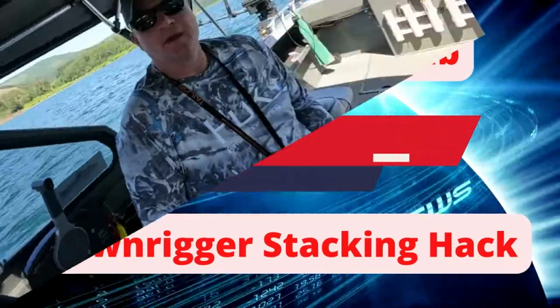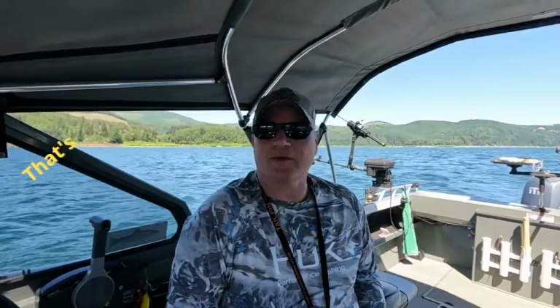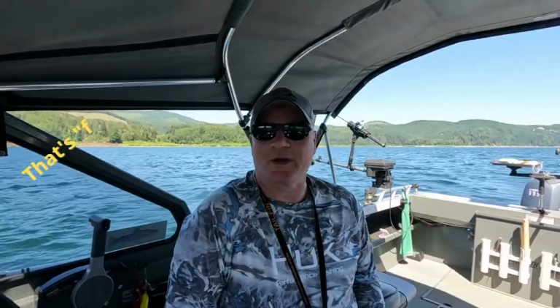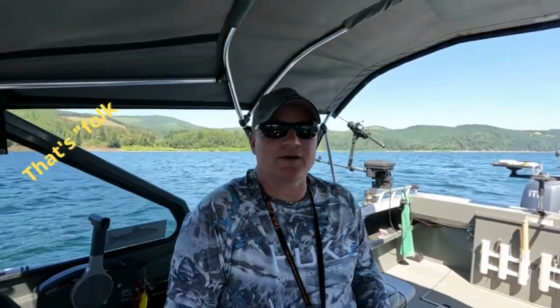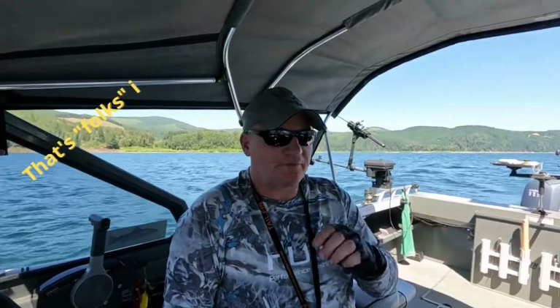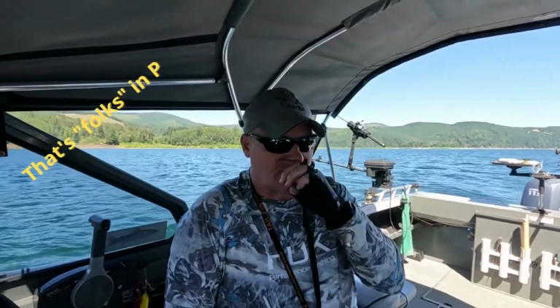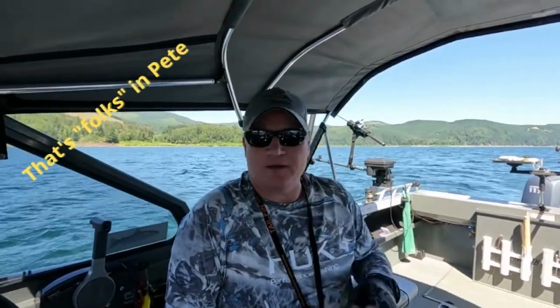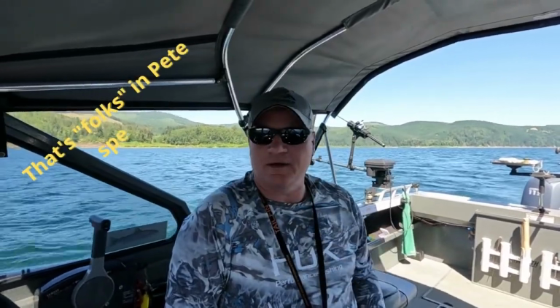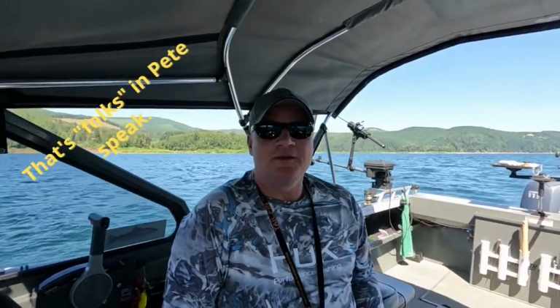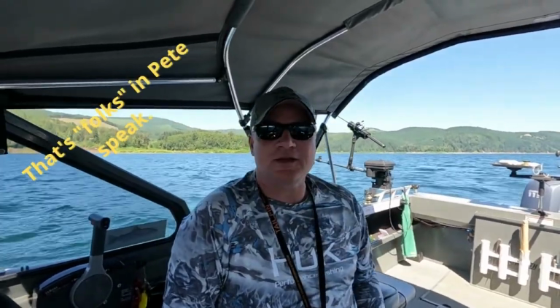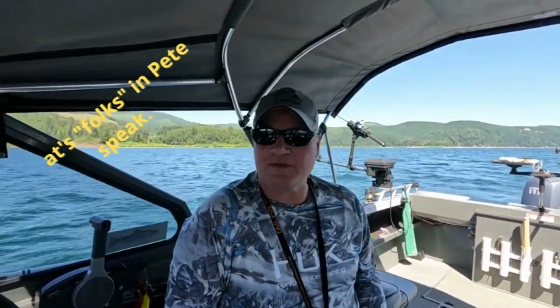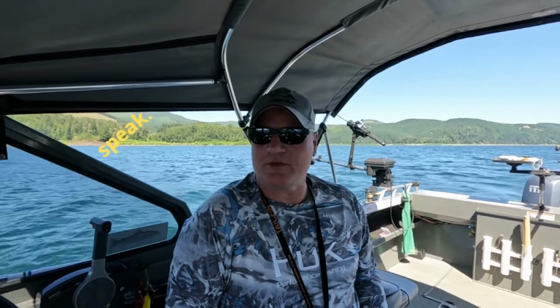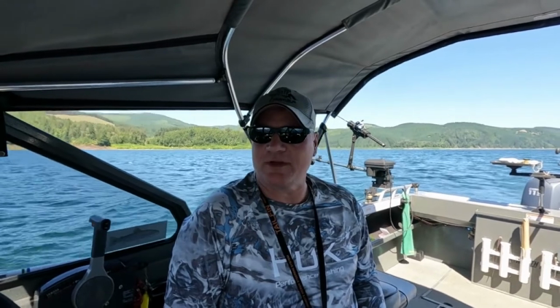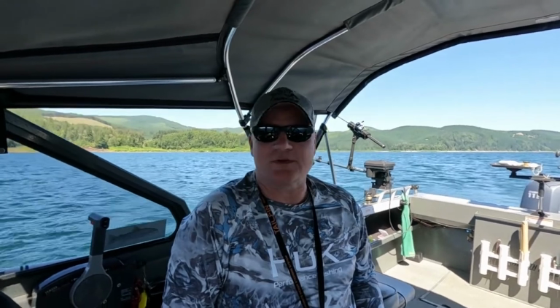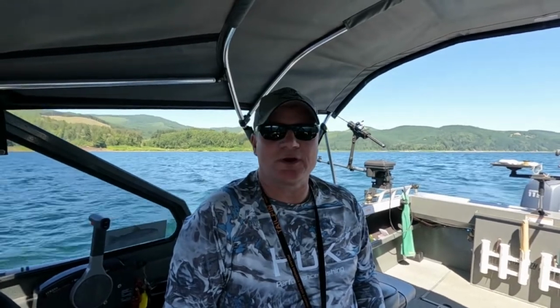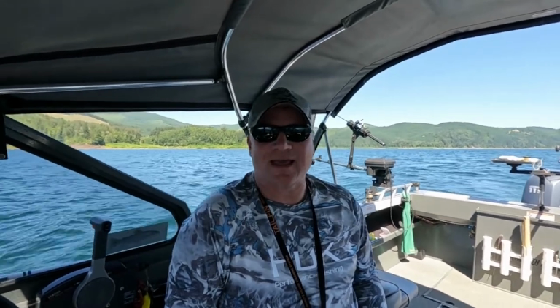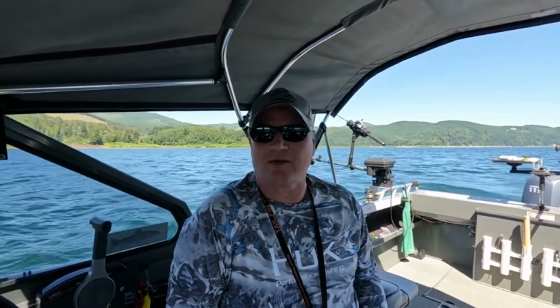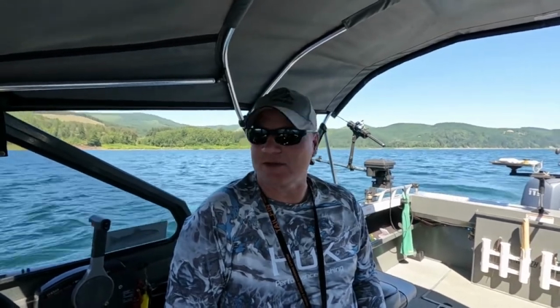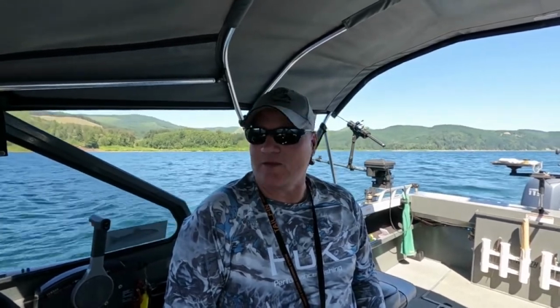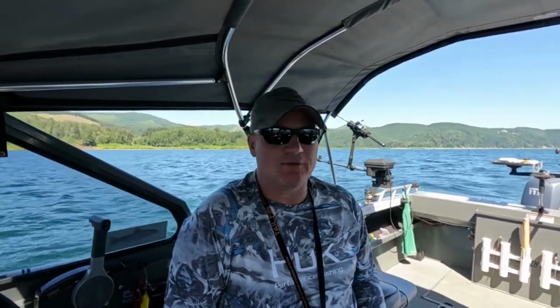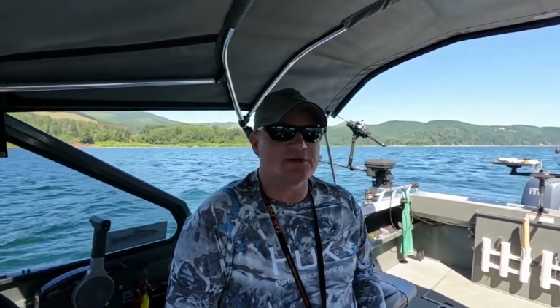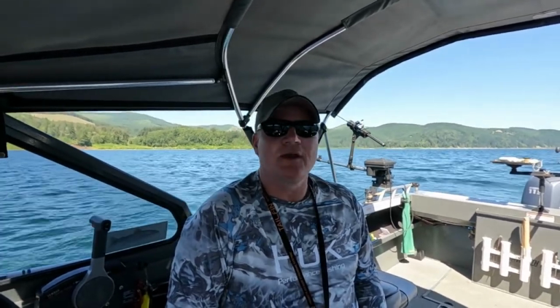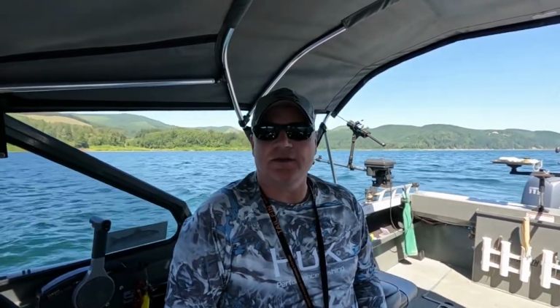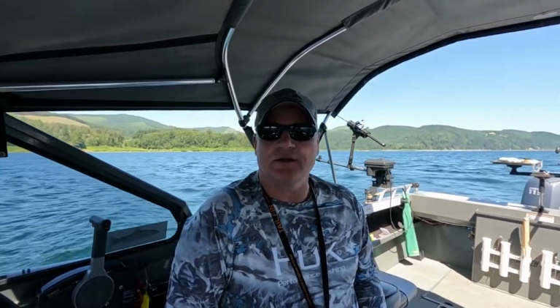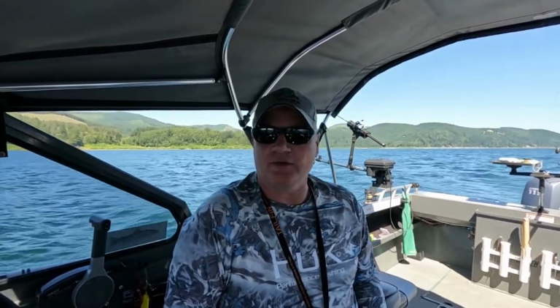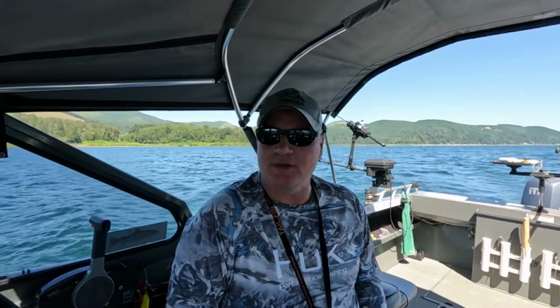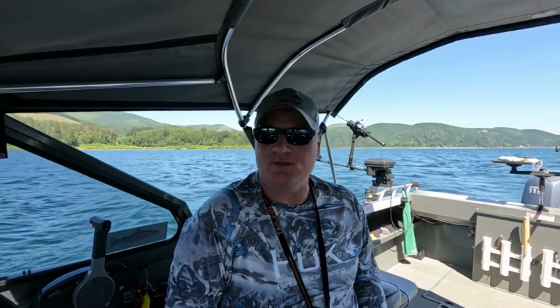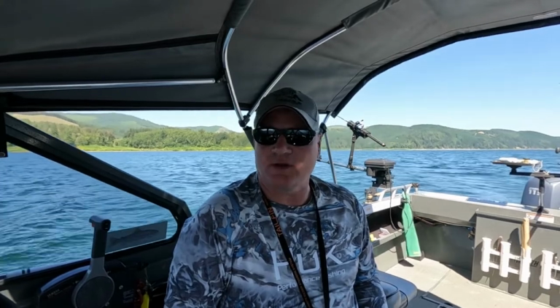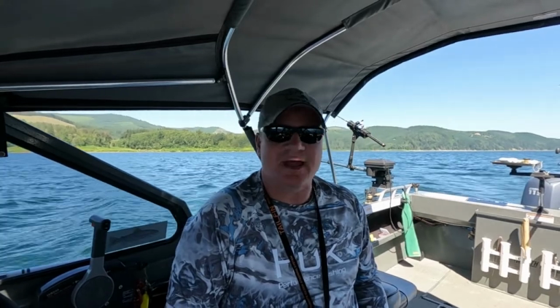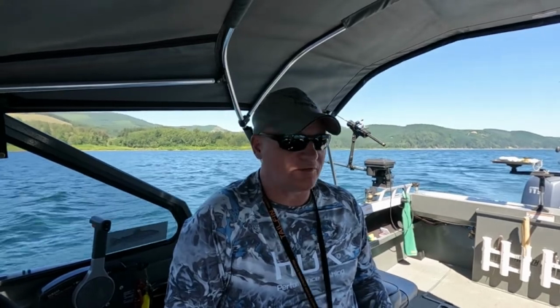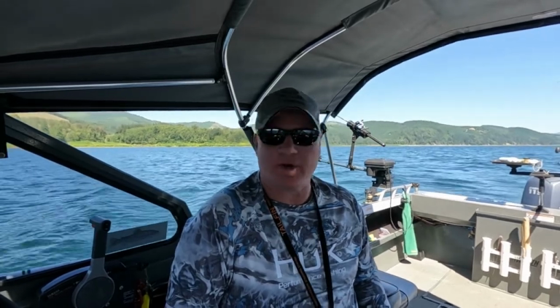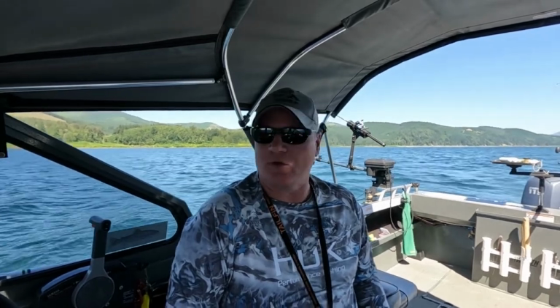Howdy folks, back here at Rife Lake. This time the fish seemed a little bit deeper so we're gonna stack on the downriggers. I learned a really neat trick on stacking from my buddy Cory.